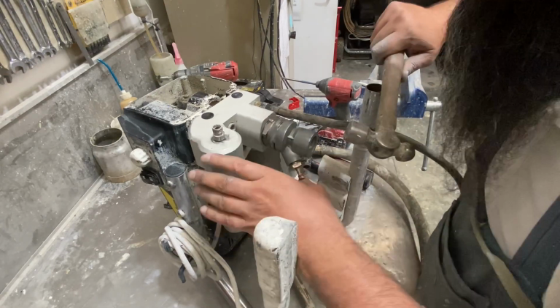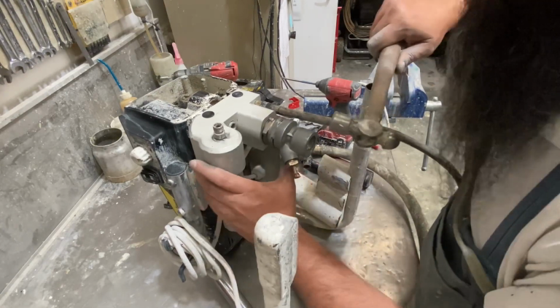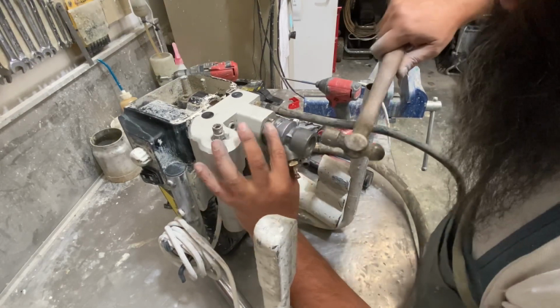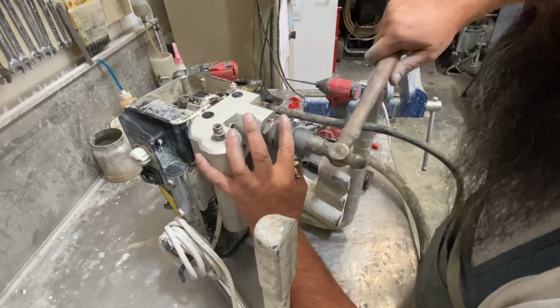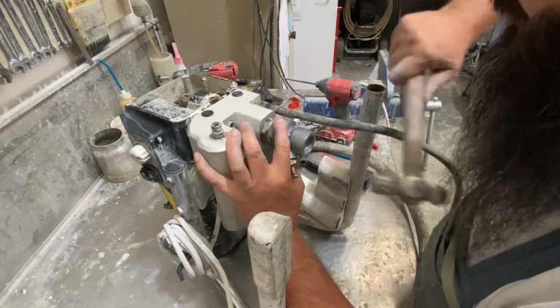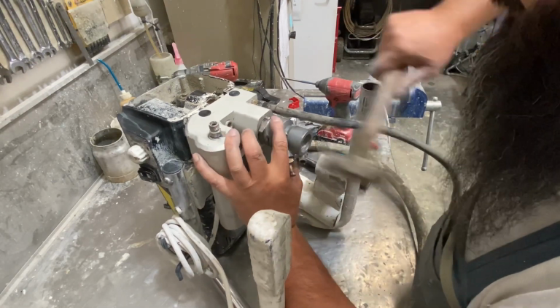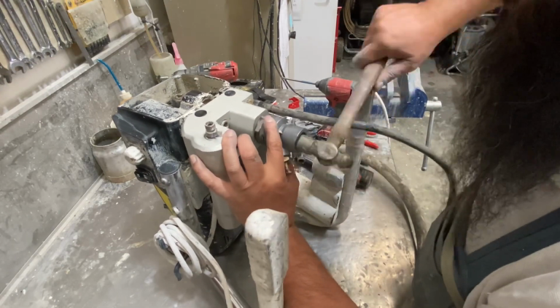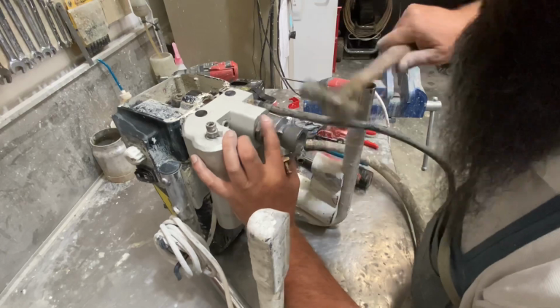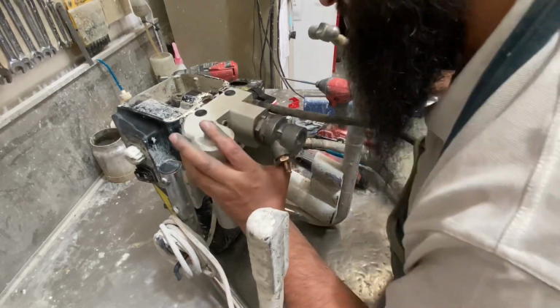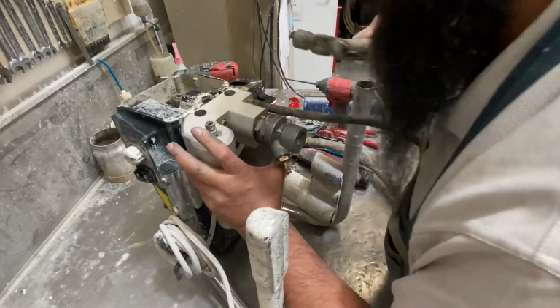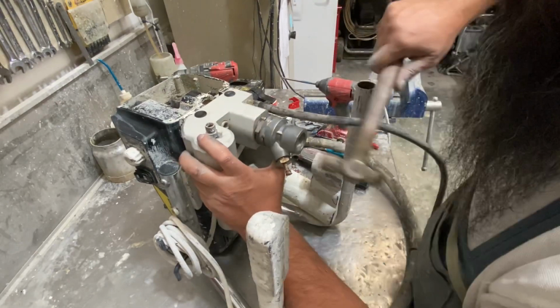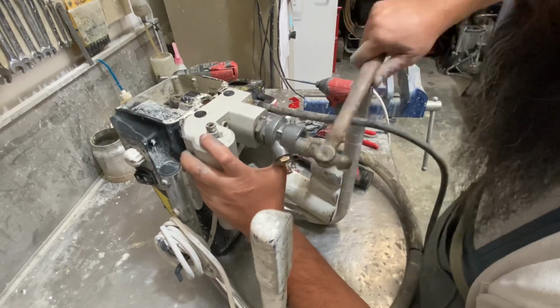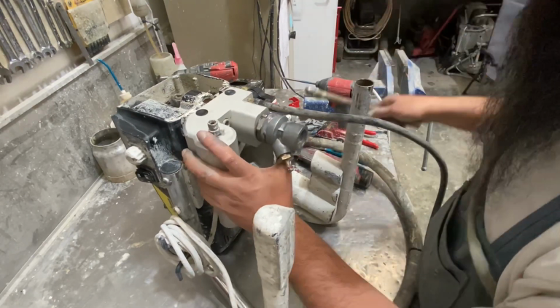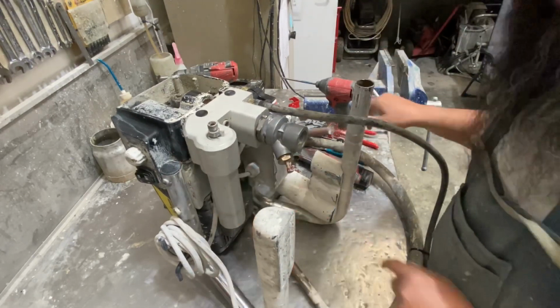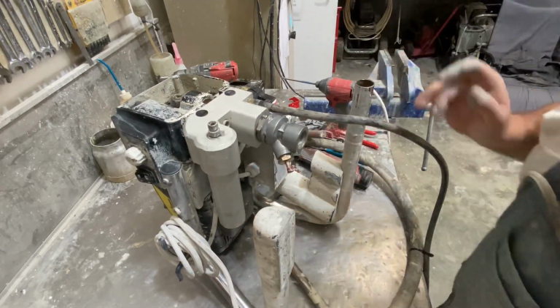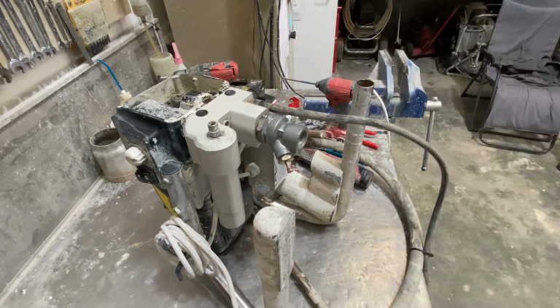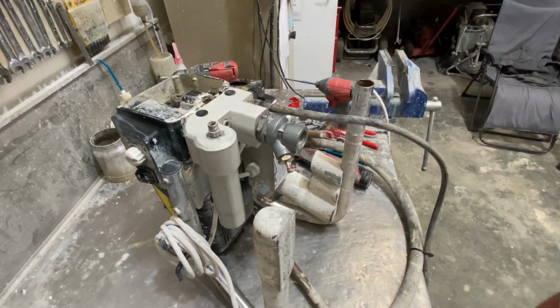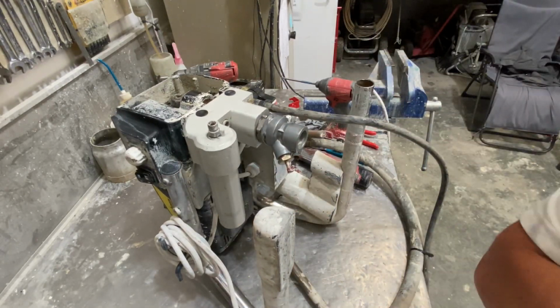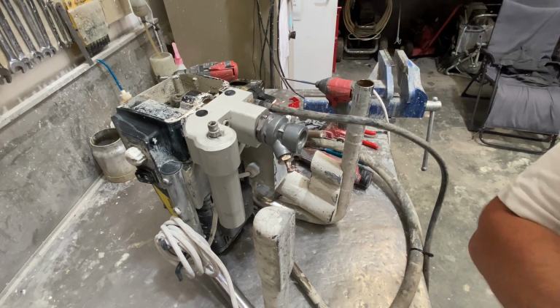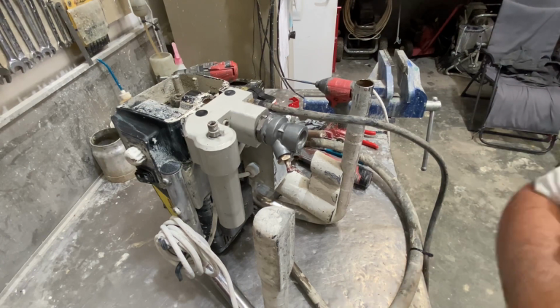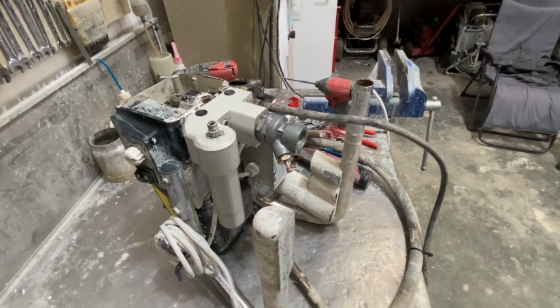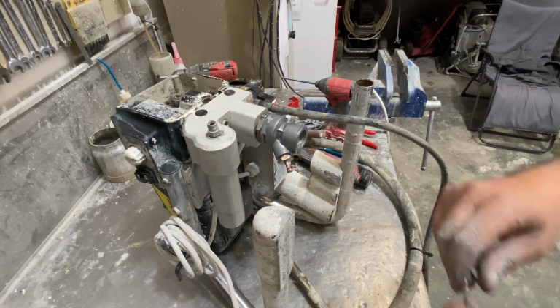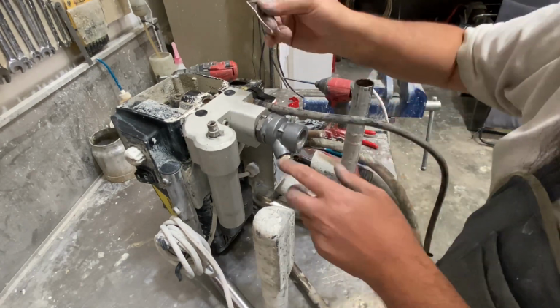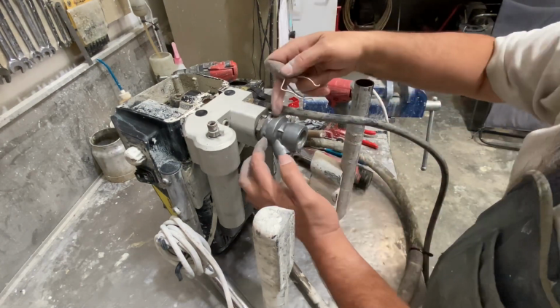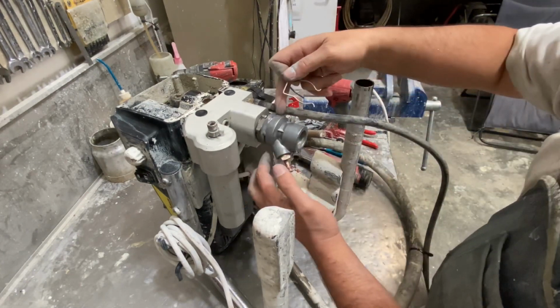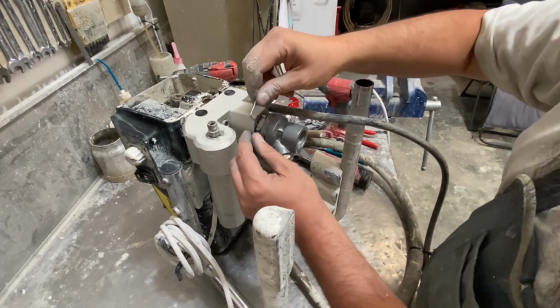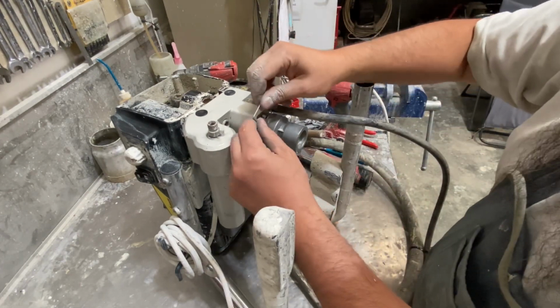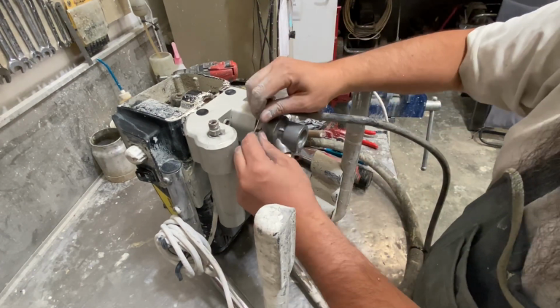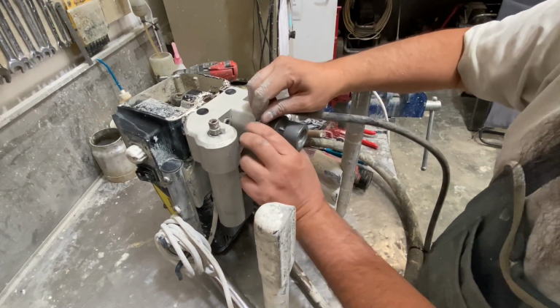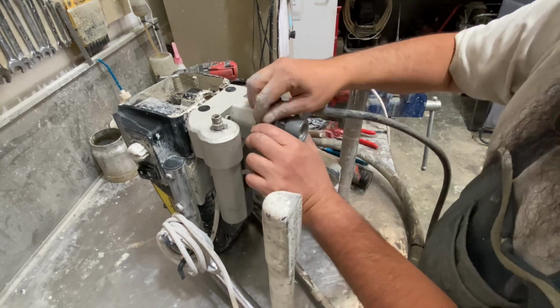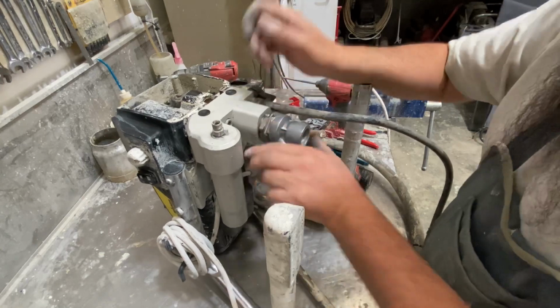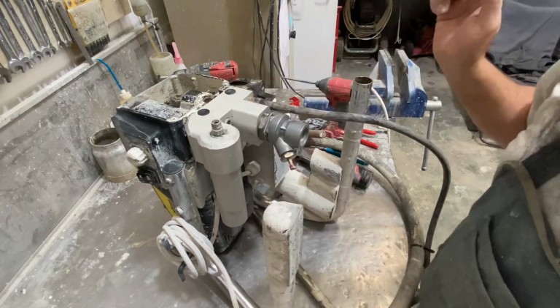Now we just got to get our locking pin. The locking pin will slide across these two slits and should just lock in like that.